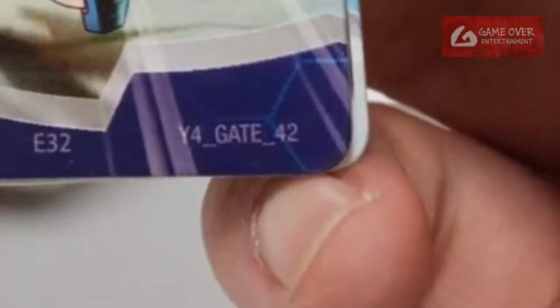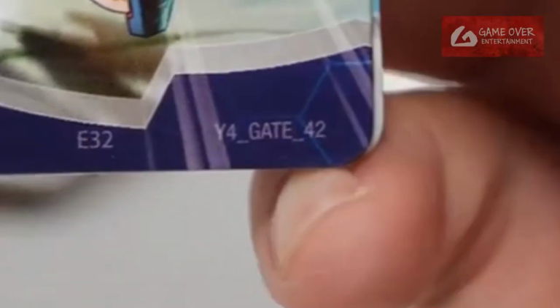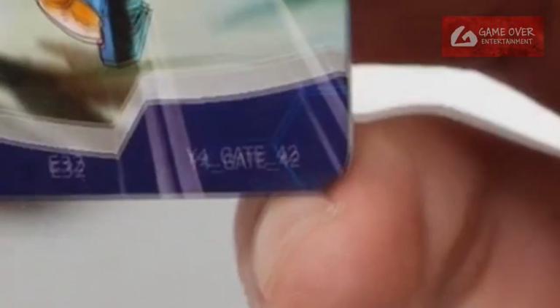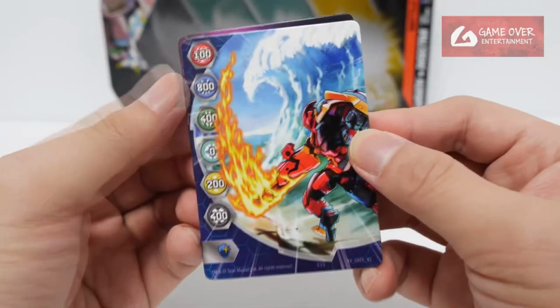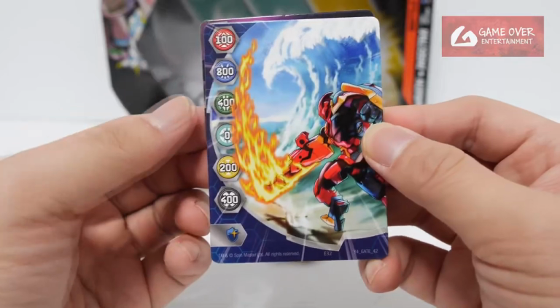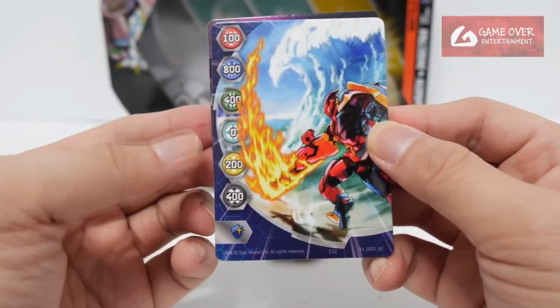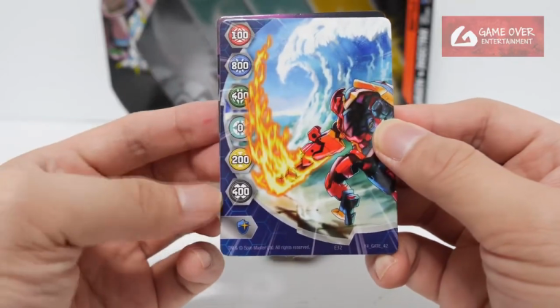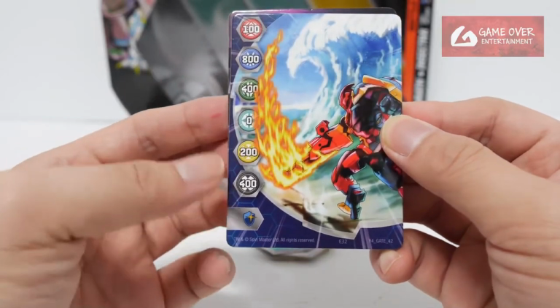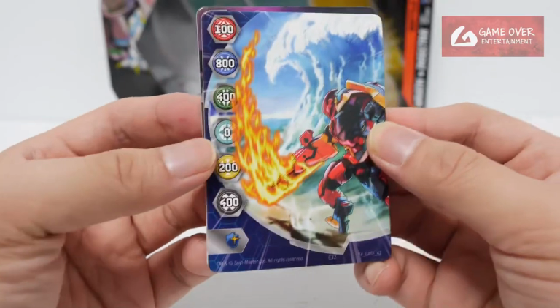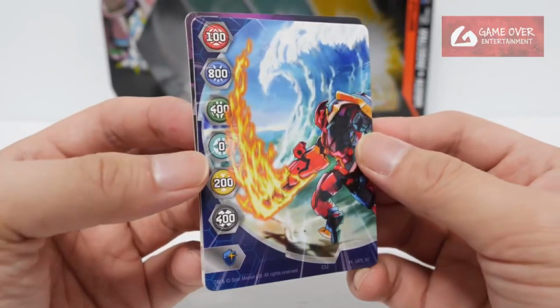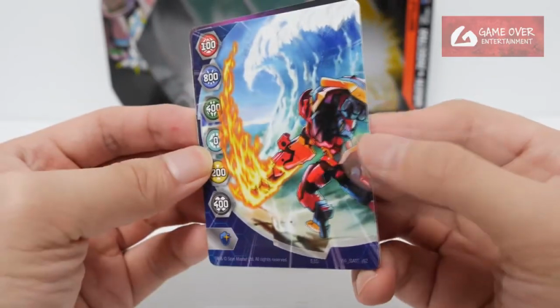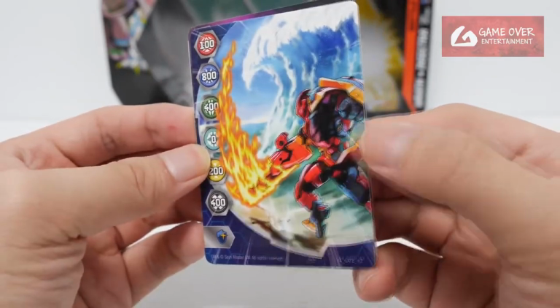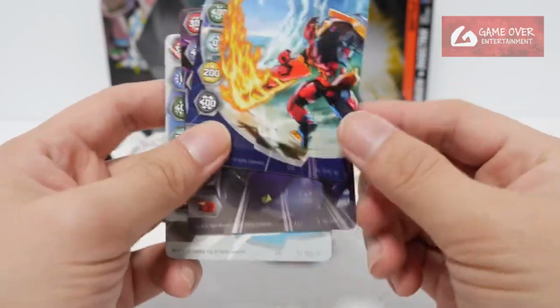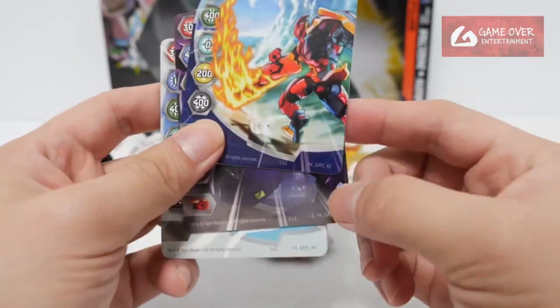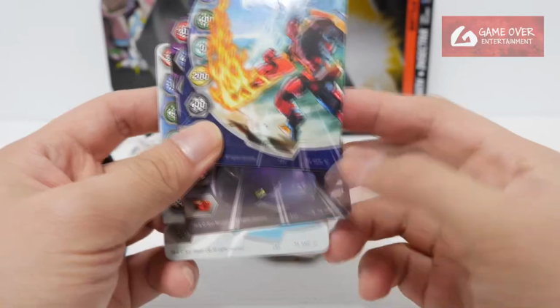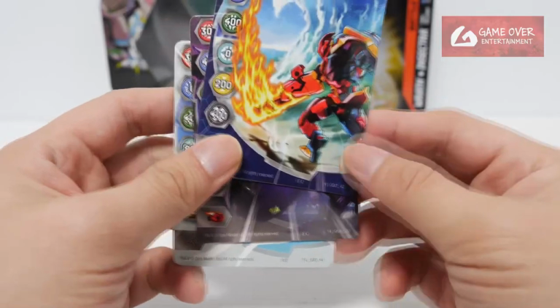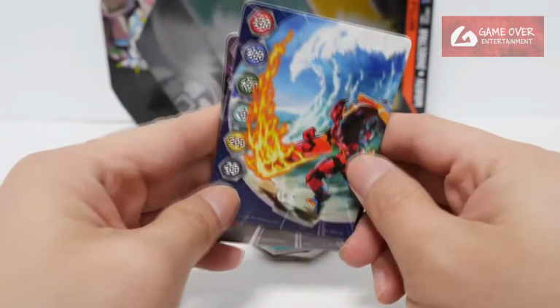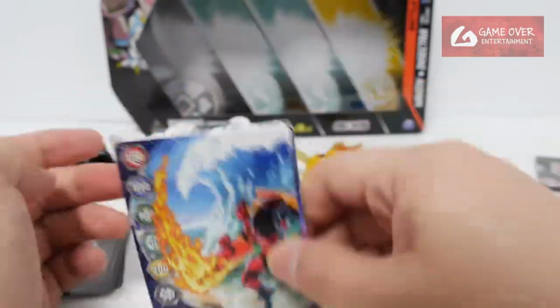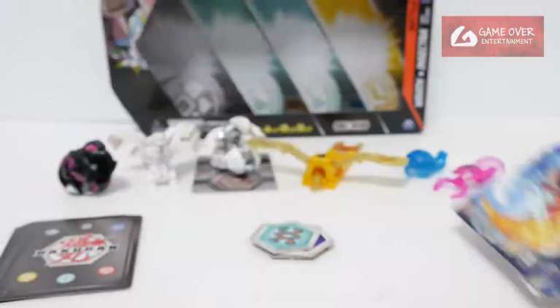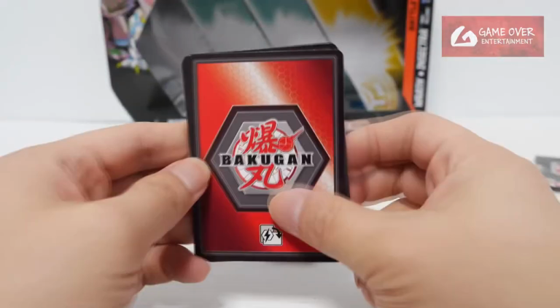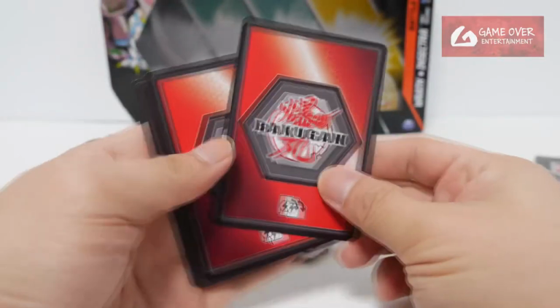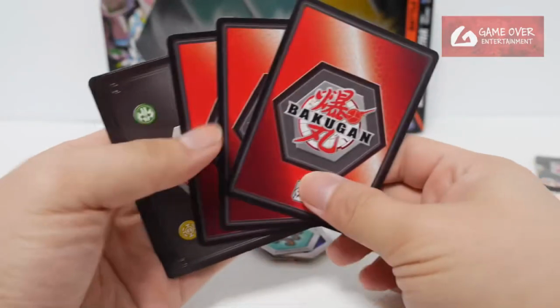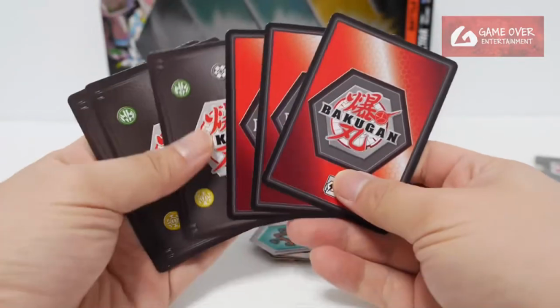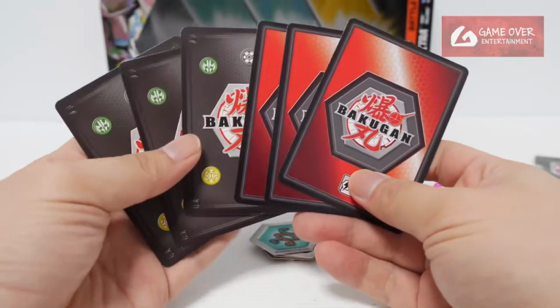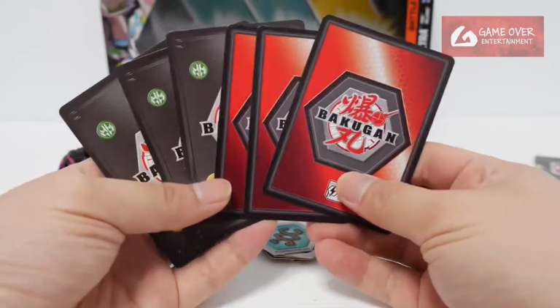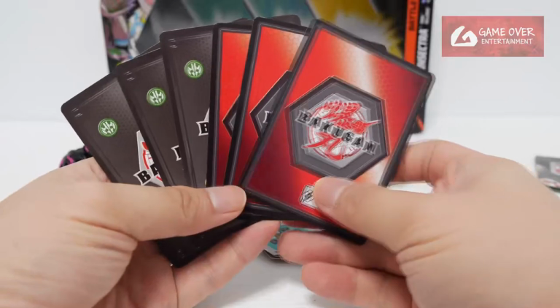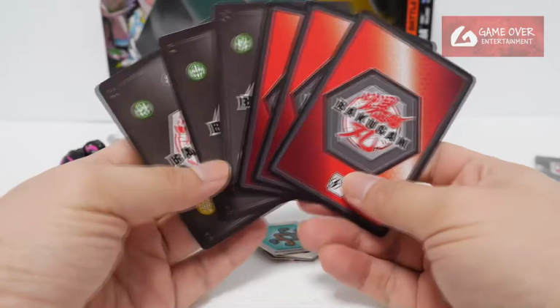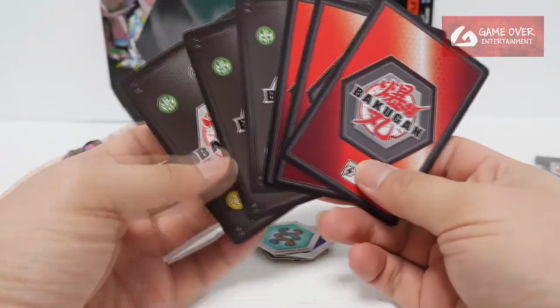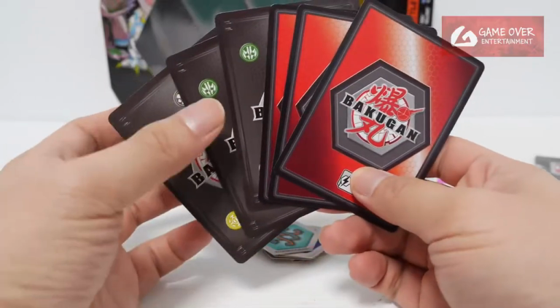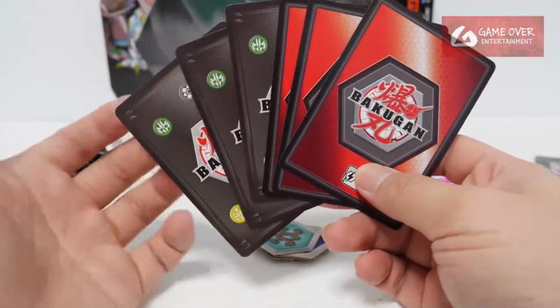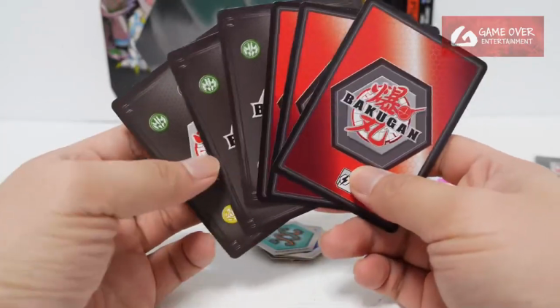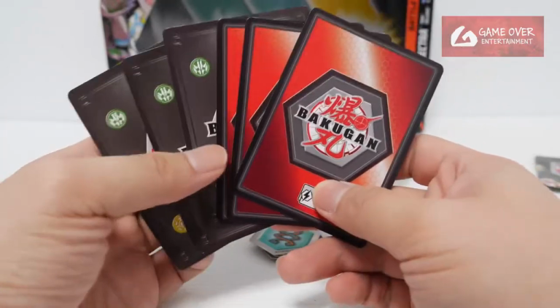And Year 4 Gate 42, with values 100, 800, 400, 0, 200, 400, and a Magic Shield. Okay, so we have the 3 ability cards and the 3 character cards.